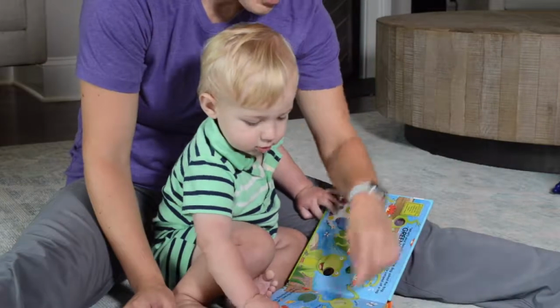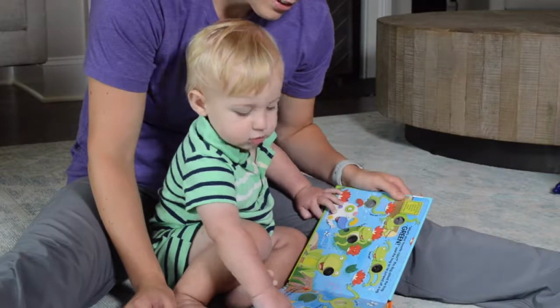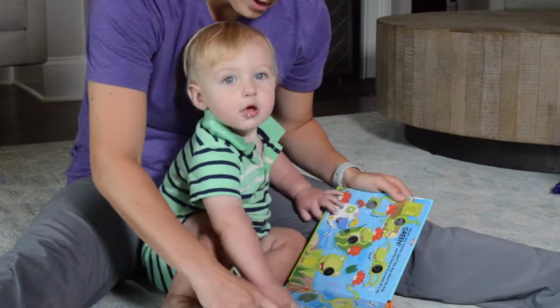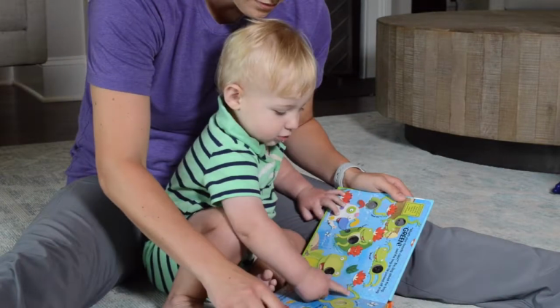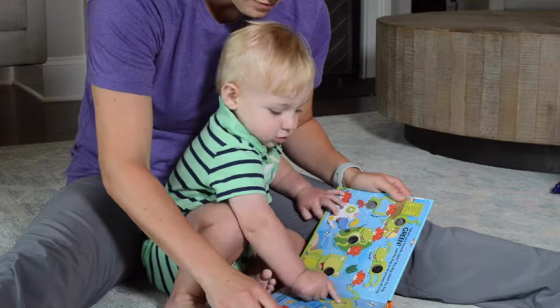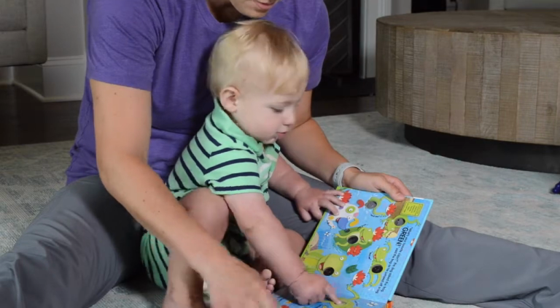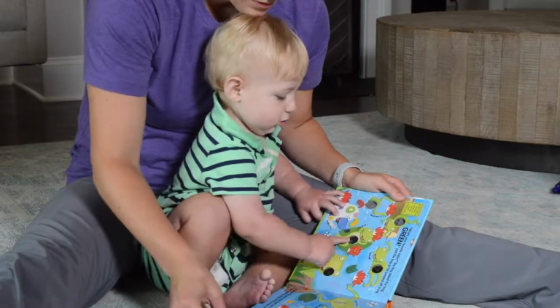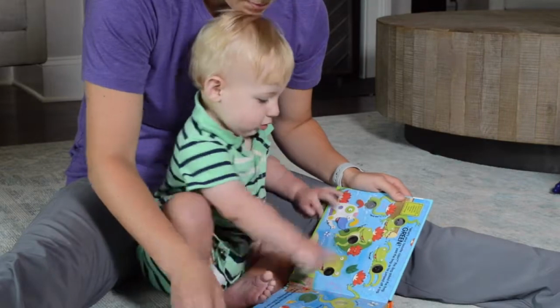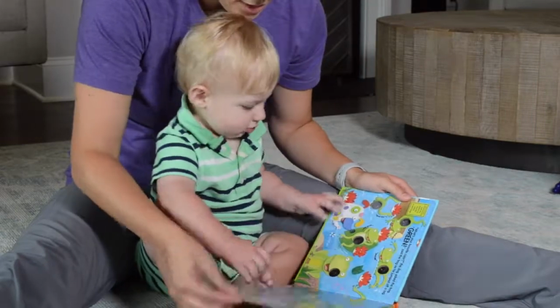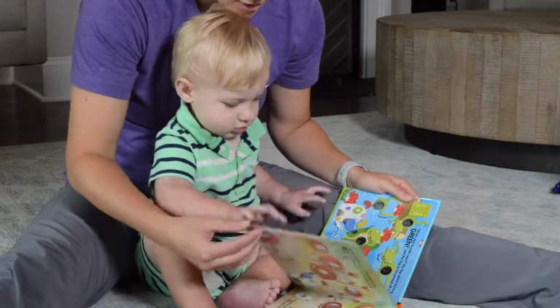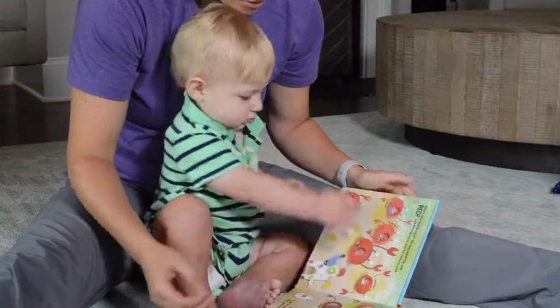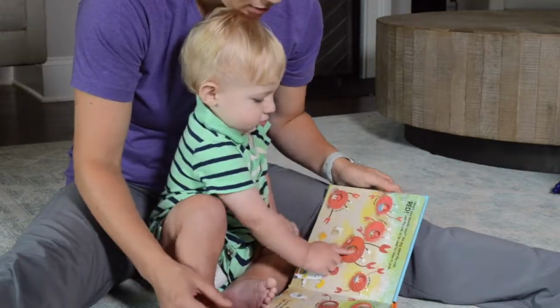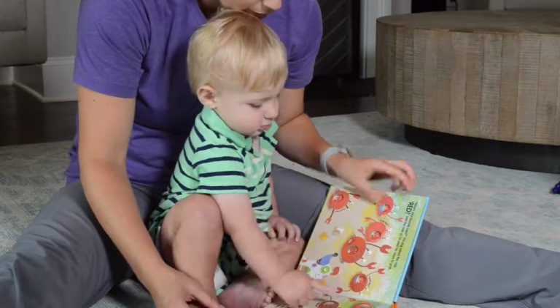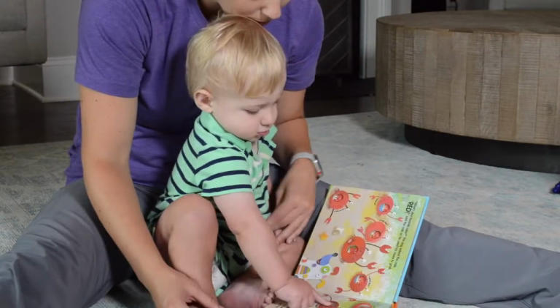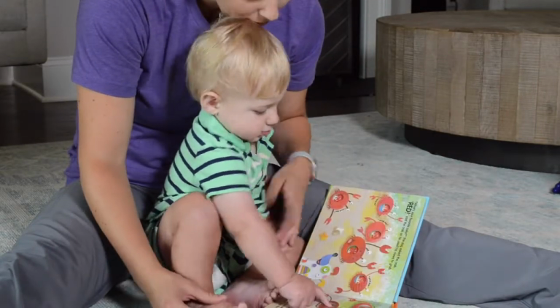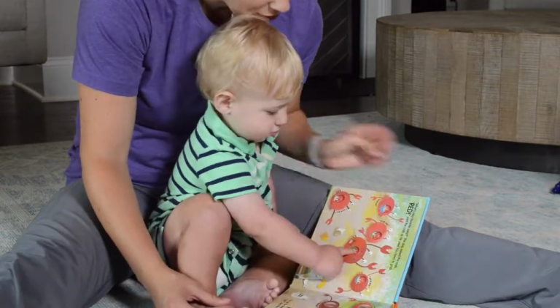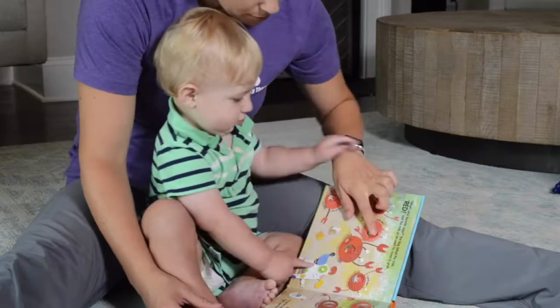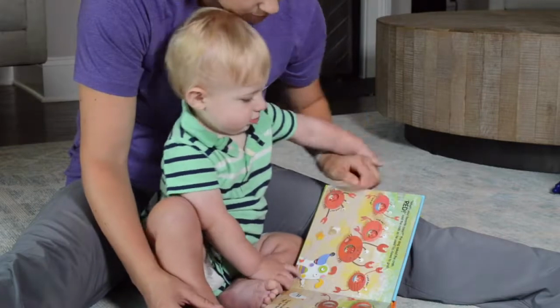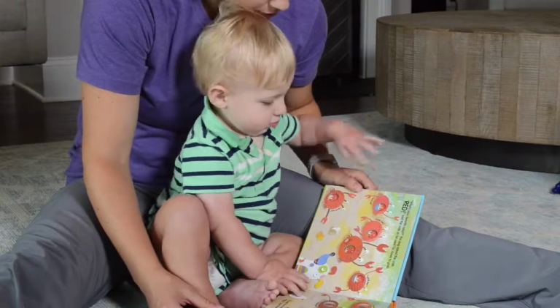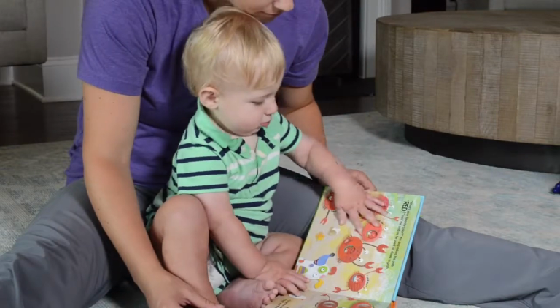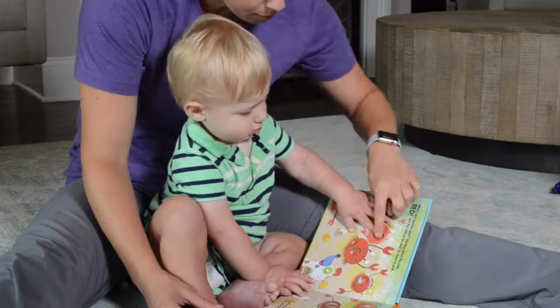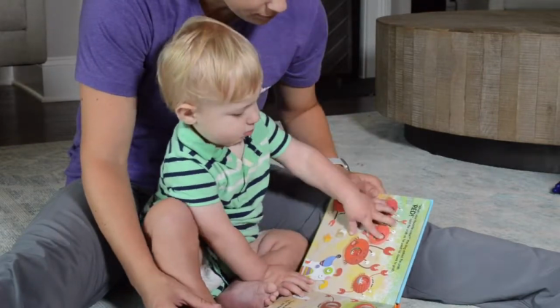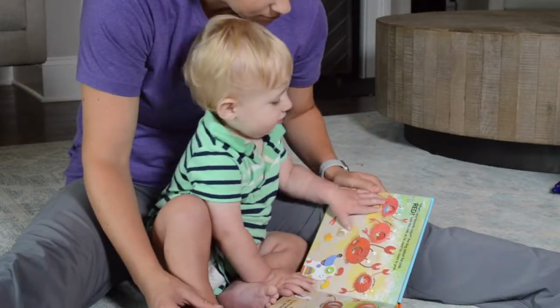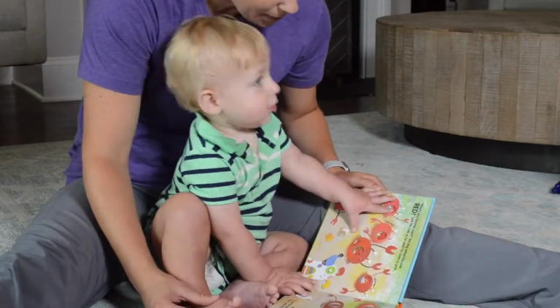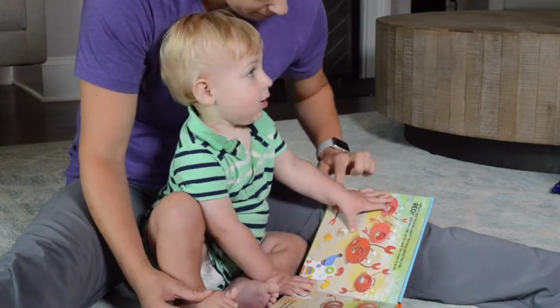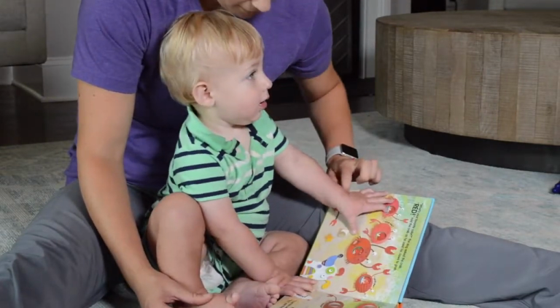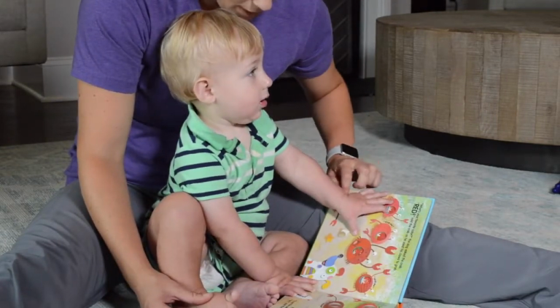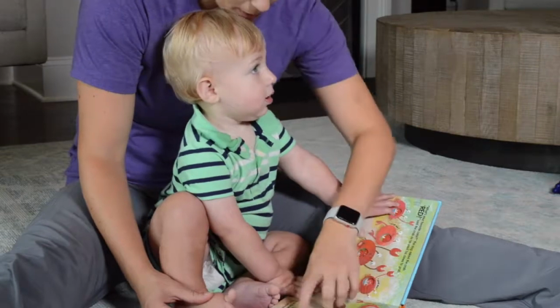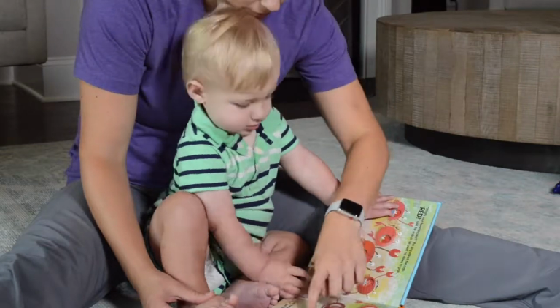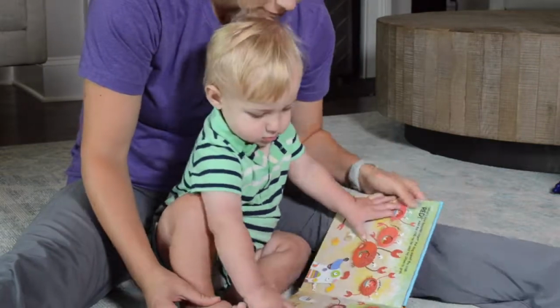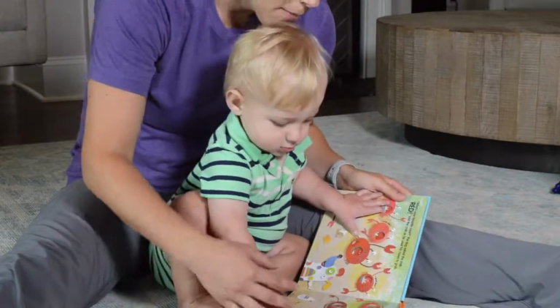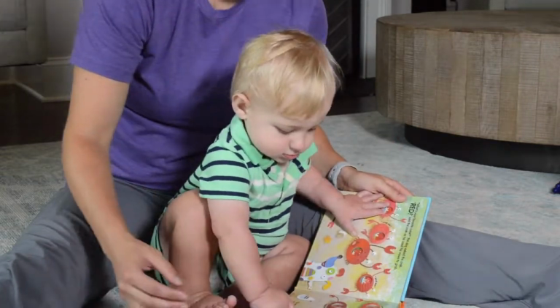During this time, children are learning how to use single words, name pictures, ask questions, and are starting to put together two words. They are also learning new words and developing the ability to follow simple directions and understand questions.